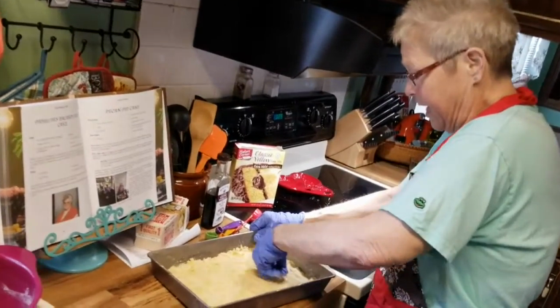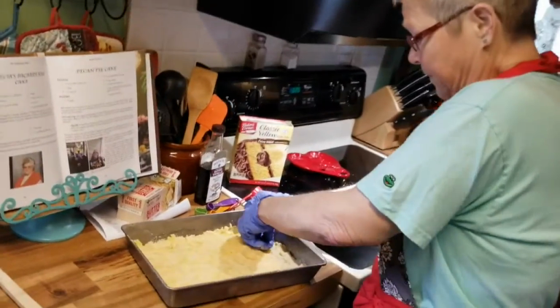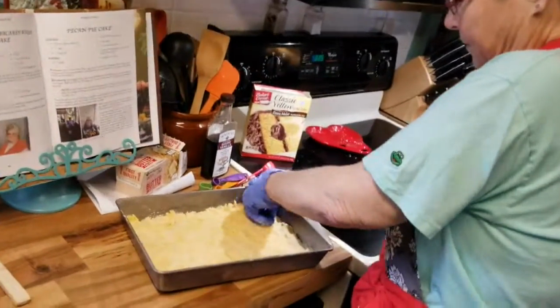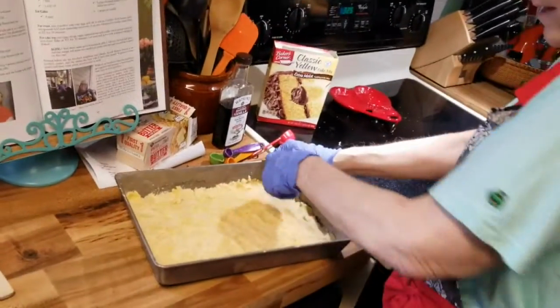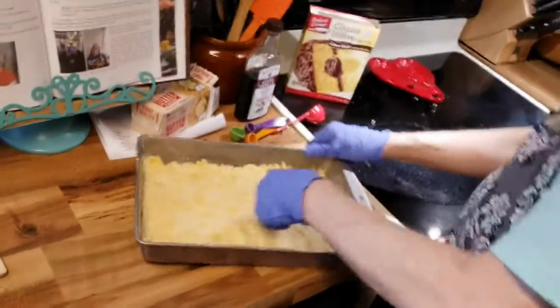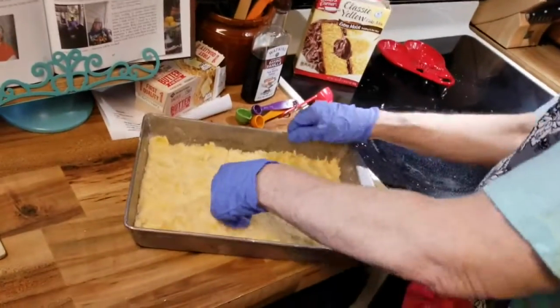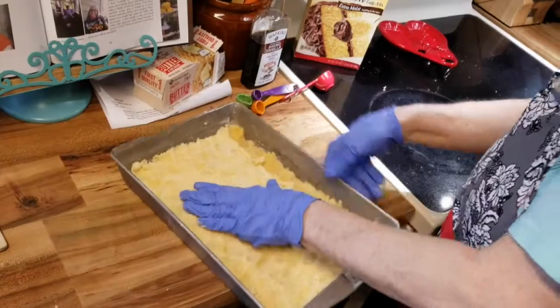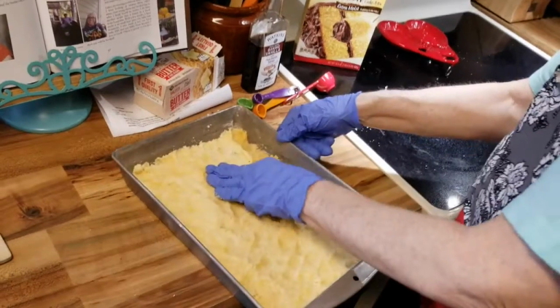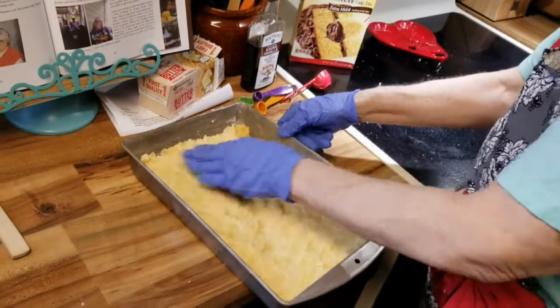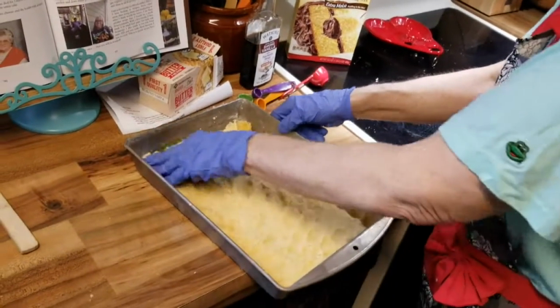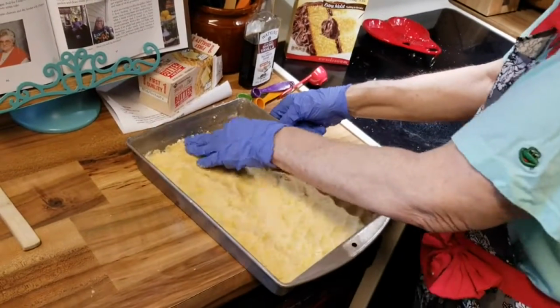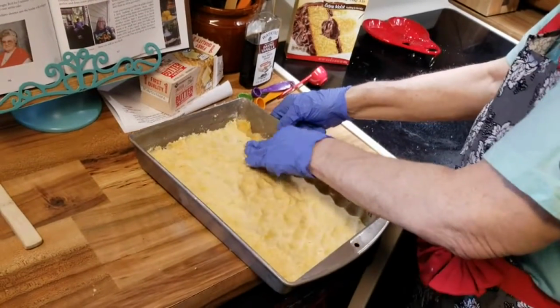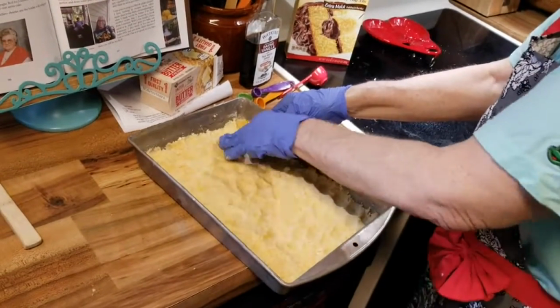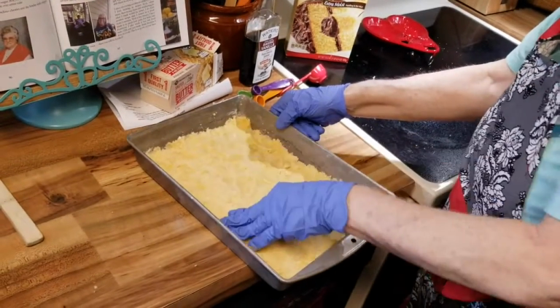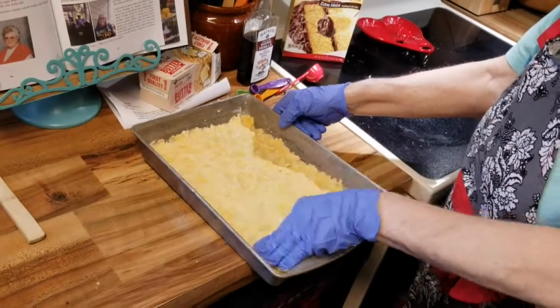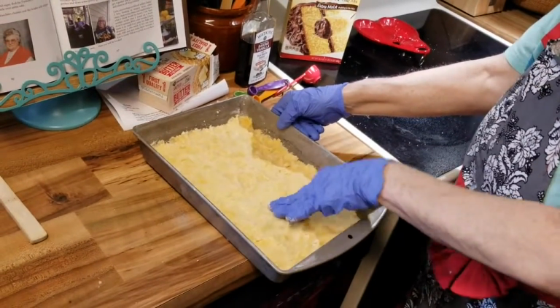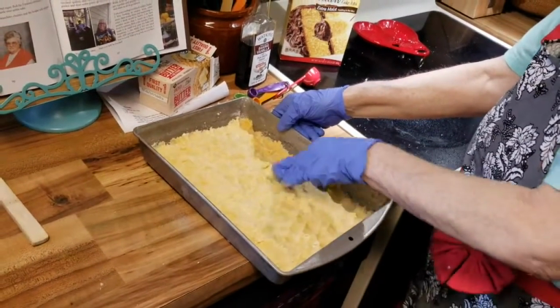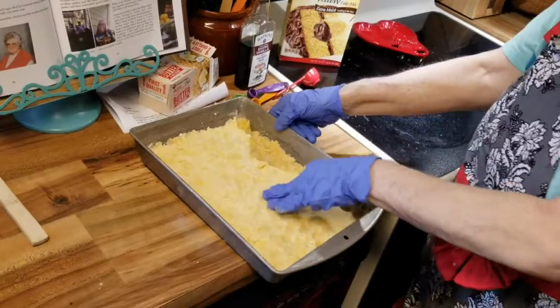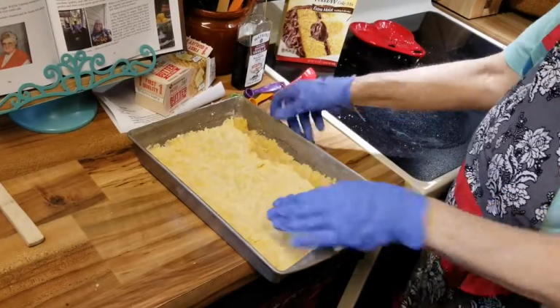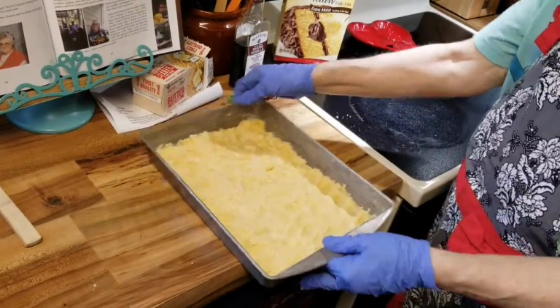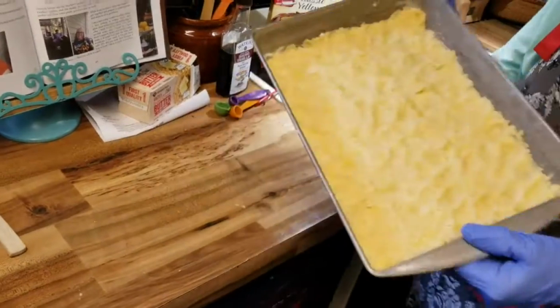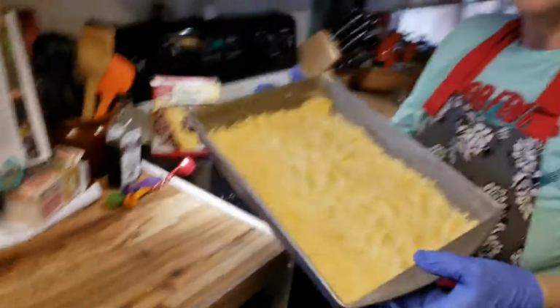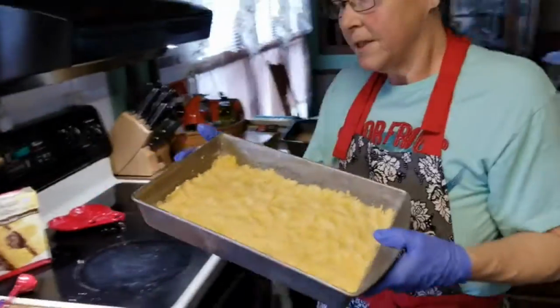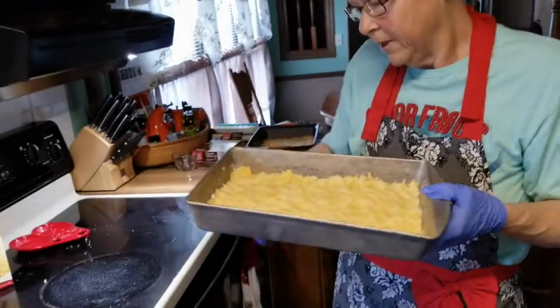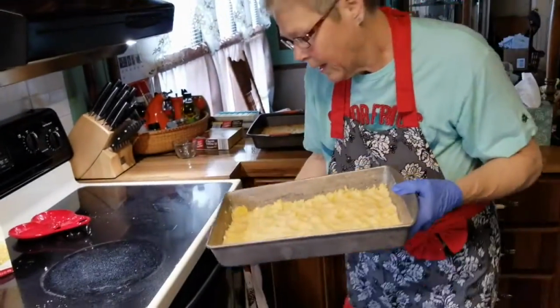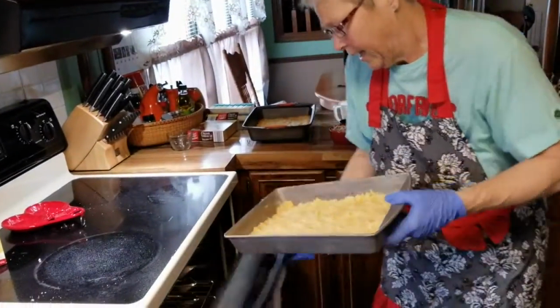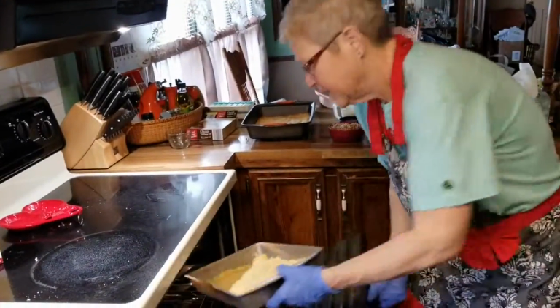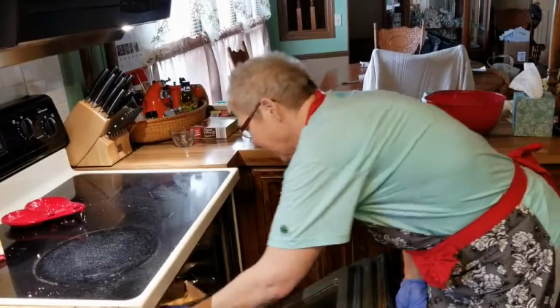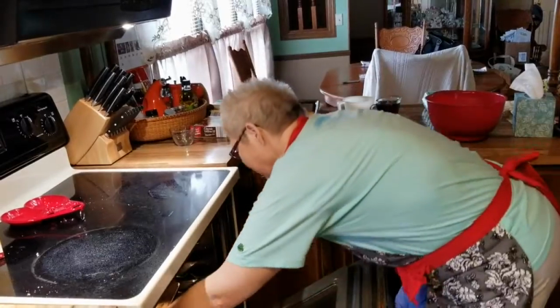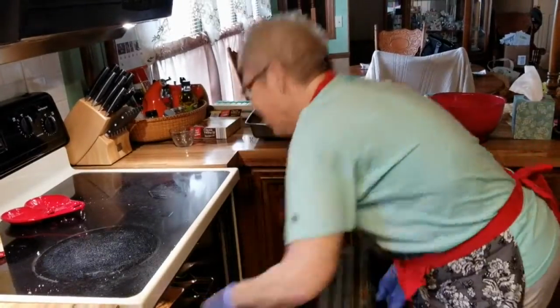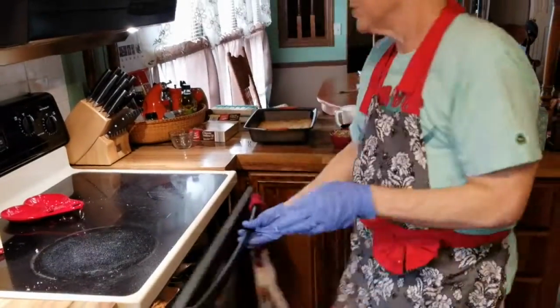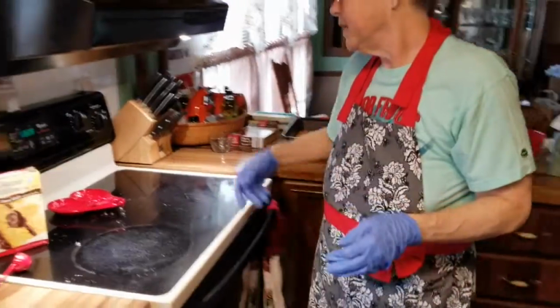Evened out. Then we bake this at 325° for 20 minutes. I'll go ahead and put this in the oven and set my timer for 20 minutes.